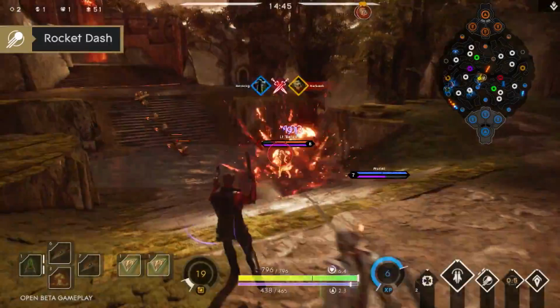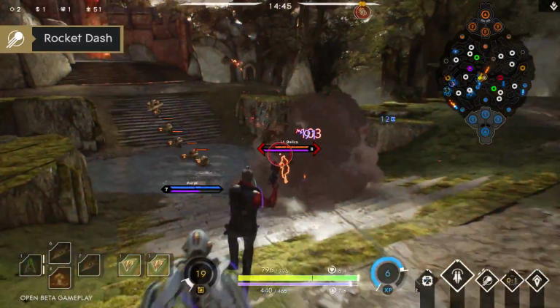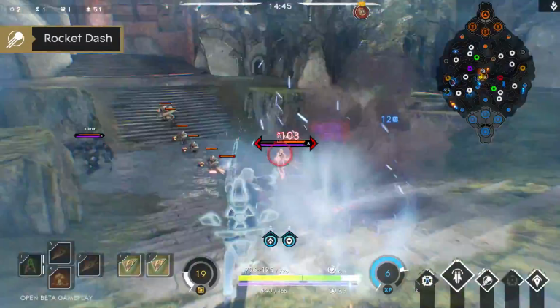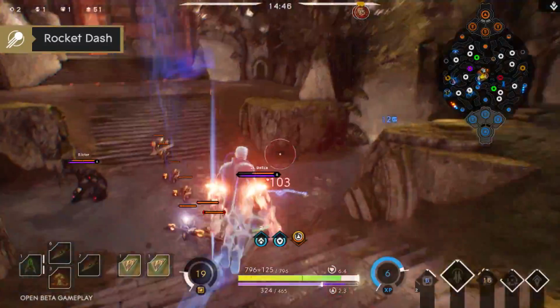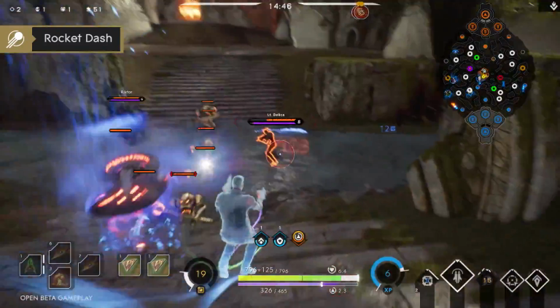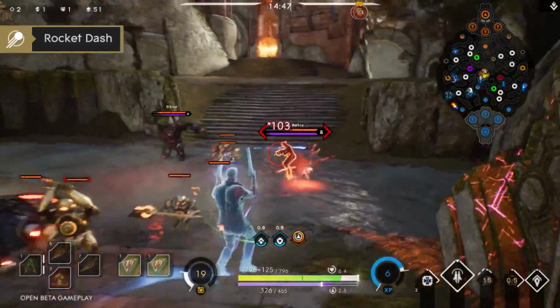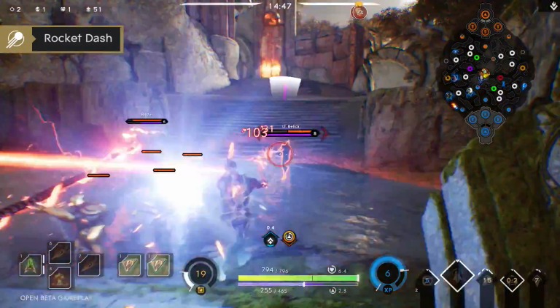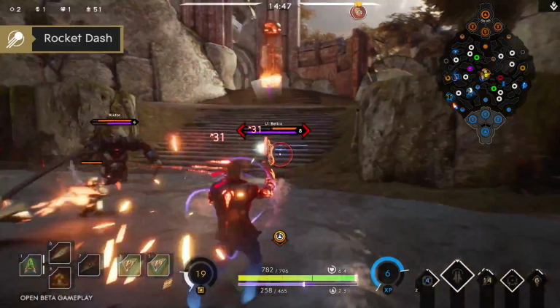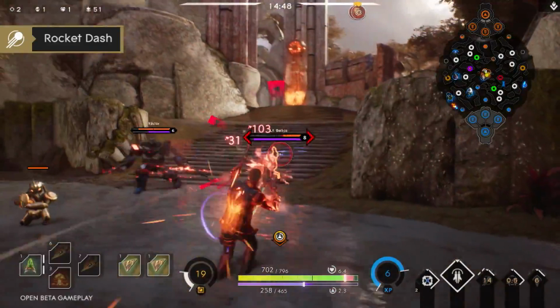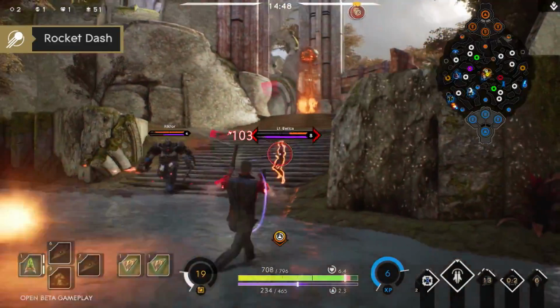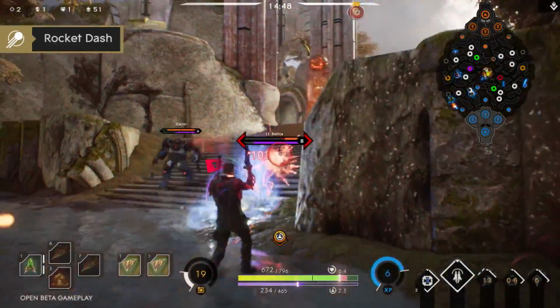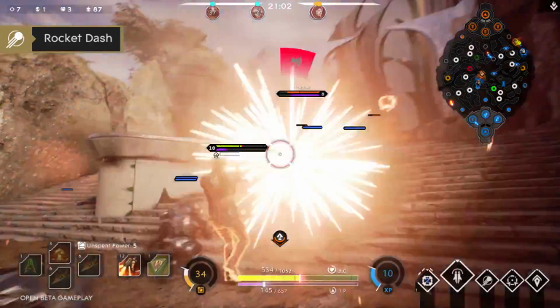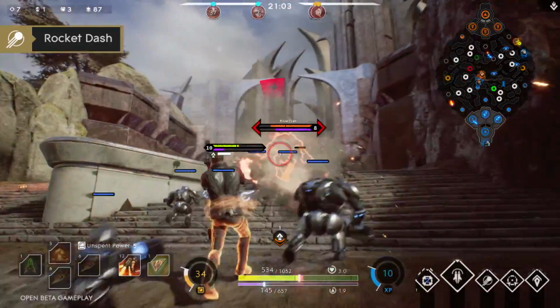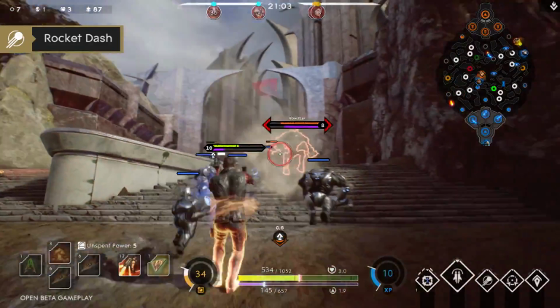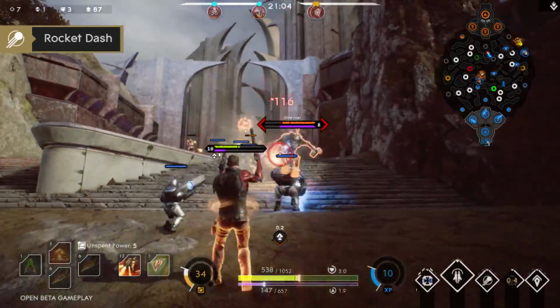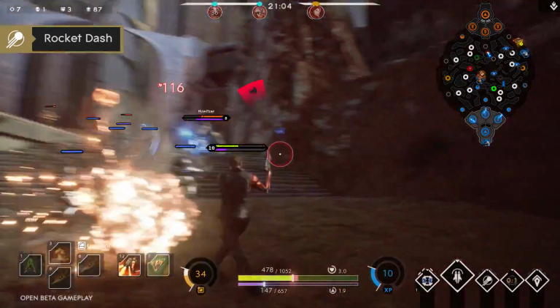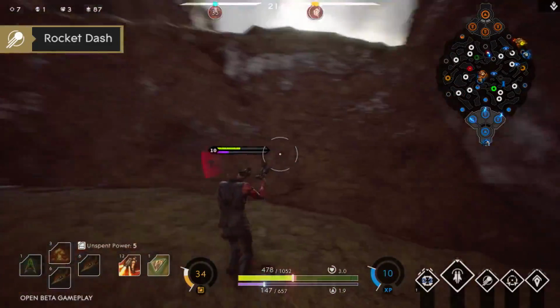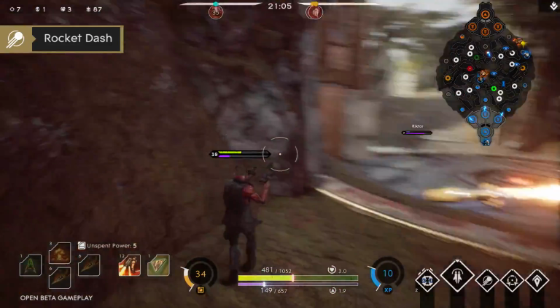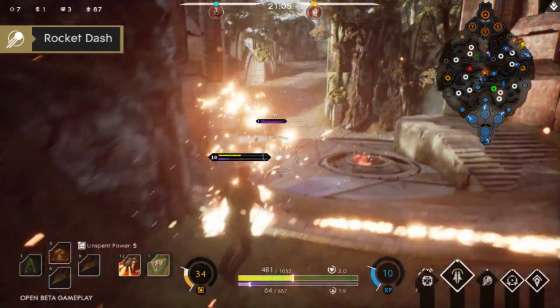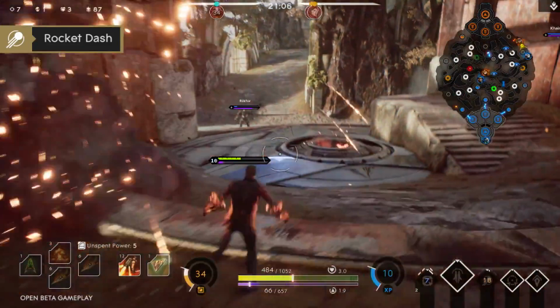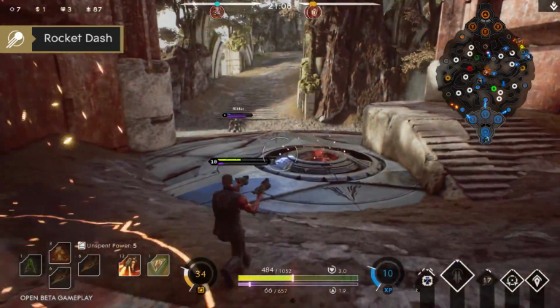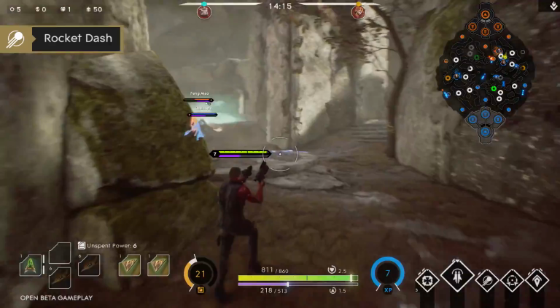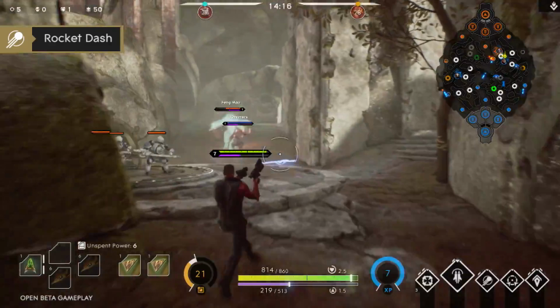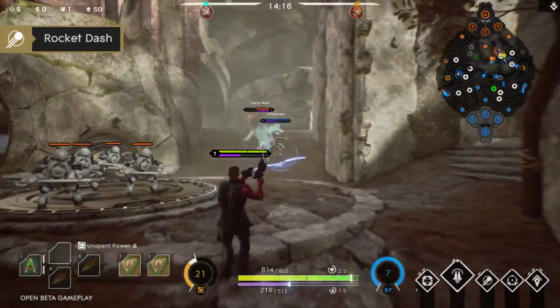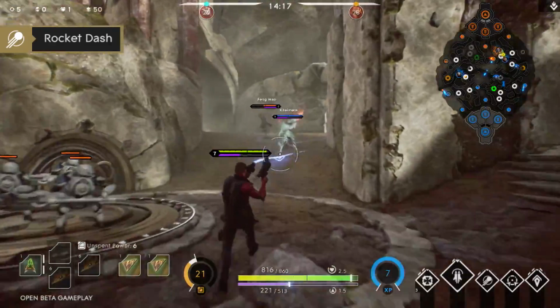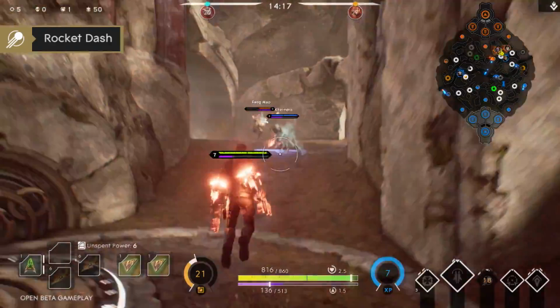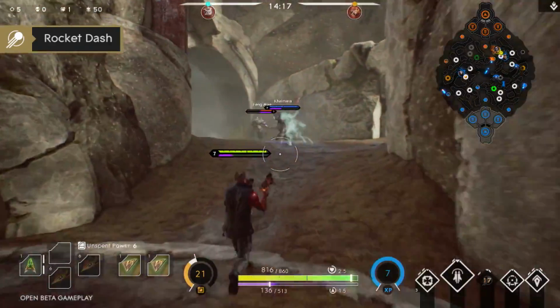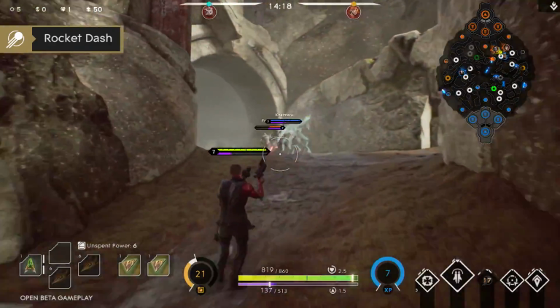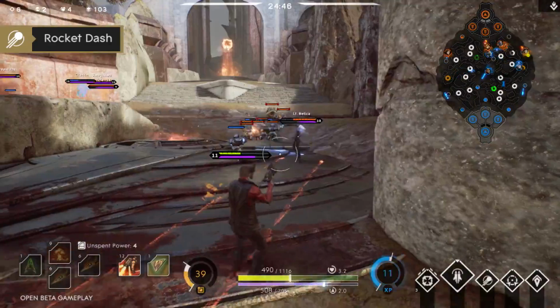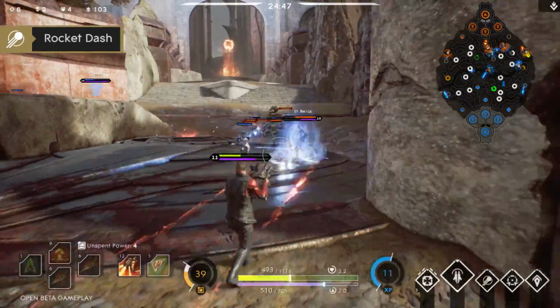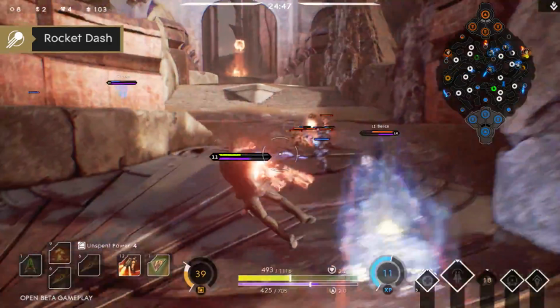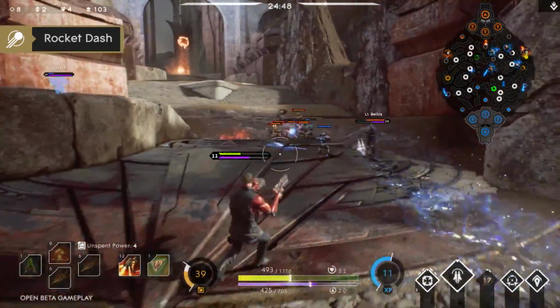Rocket Dash allows Twin Blast to dash in a desired direction. This ability is very versatile and can be used to disengage fights, chase down targets, or dodge skillshots.